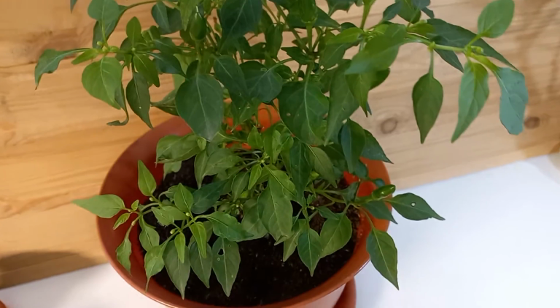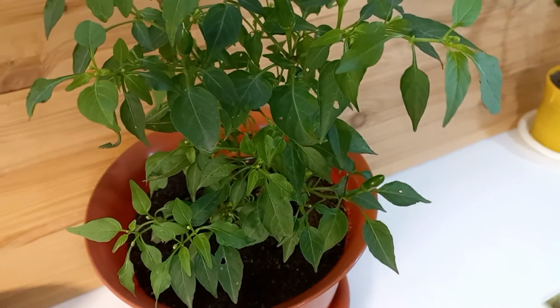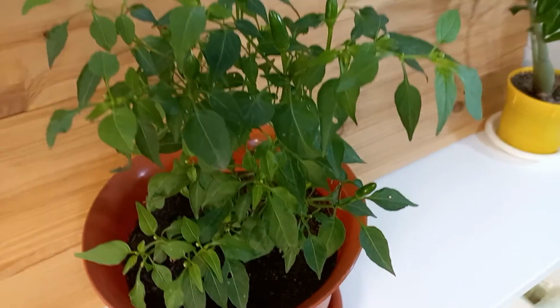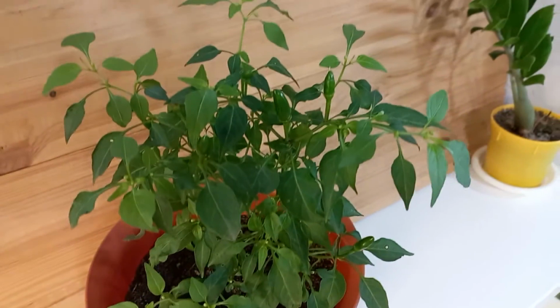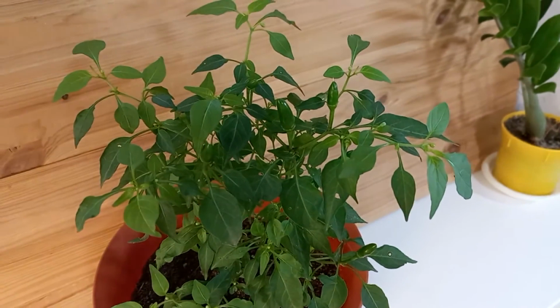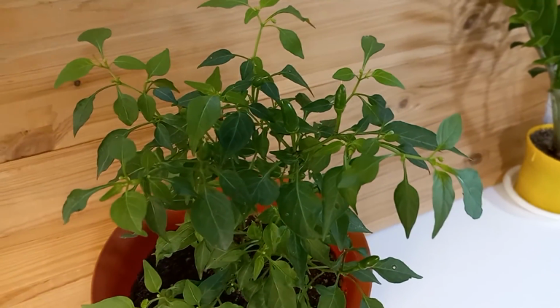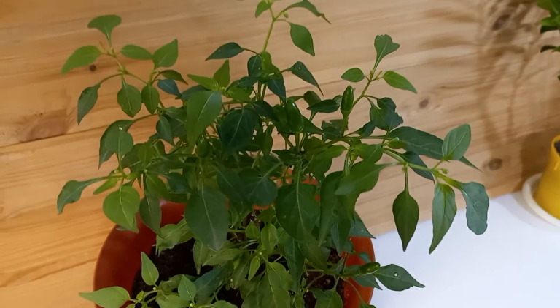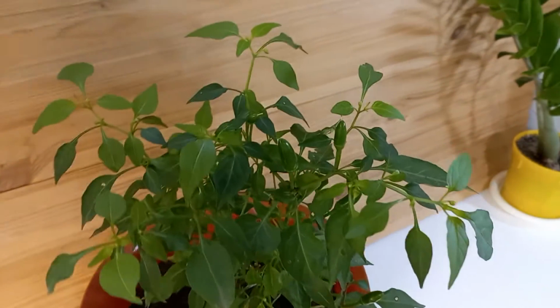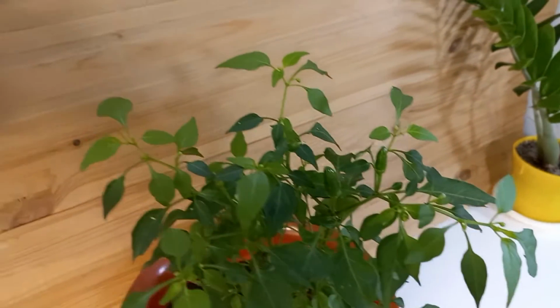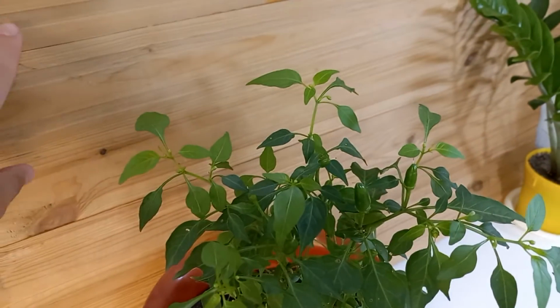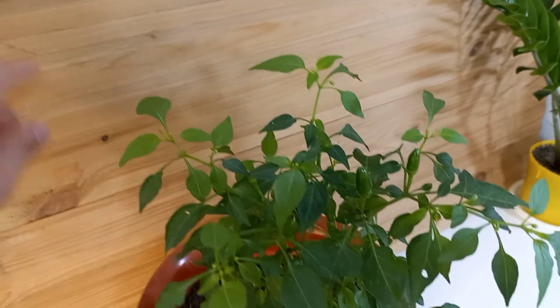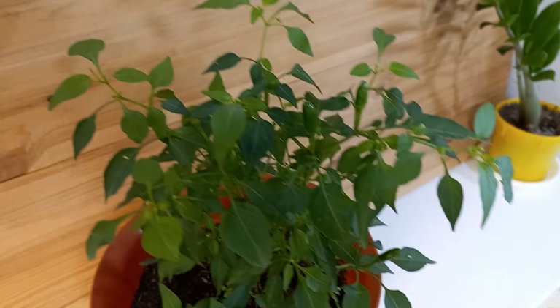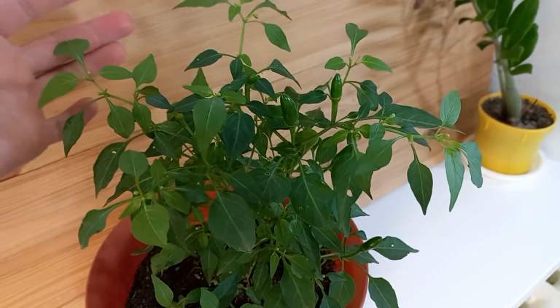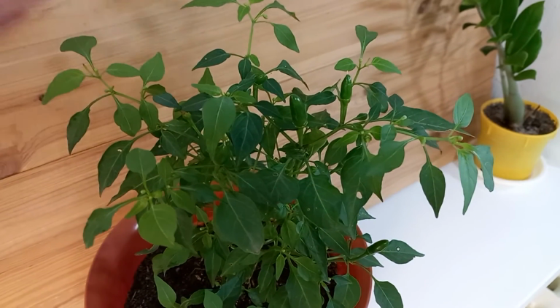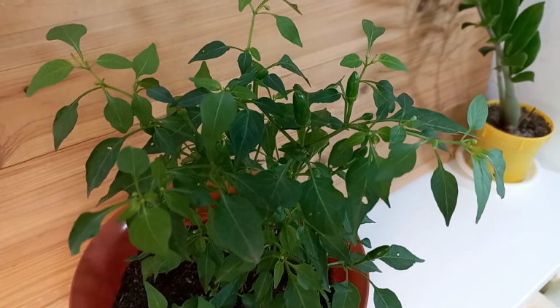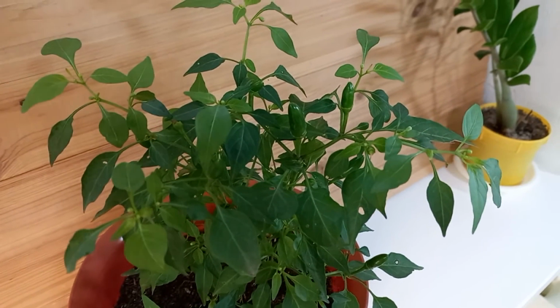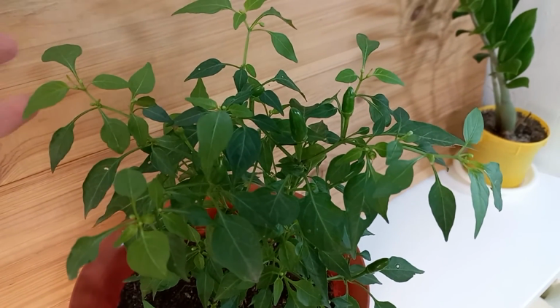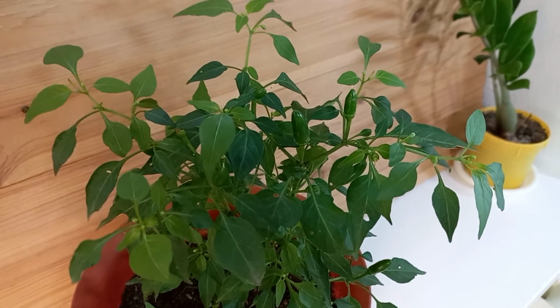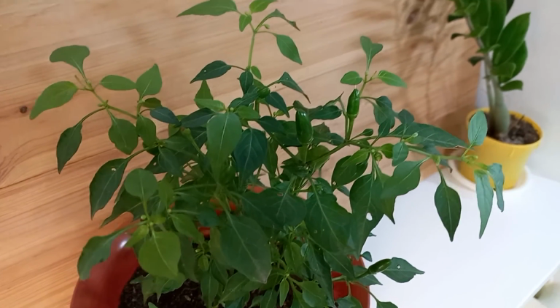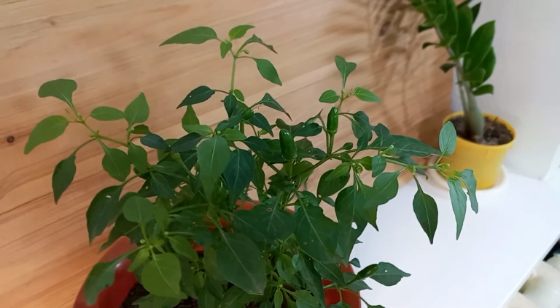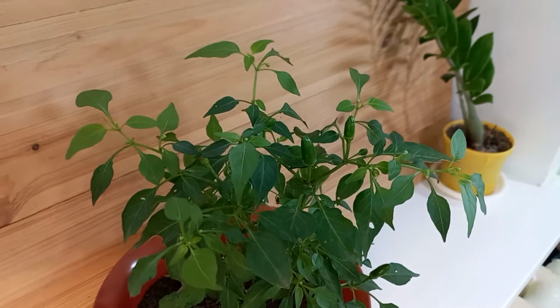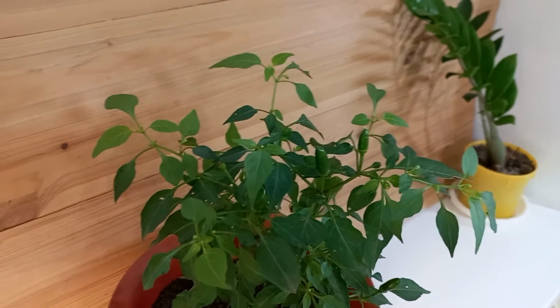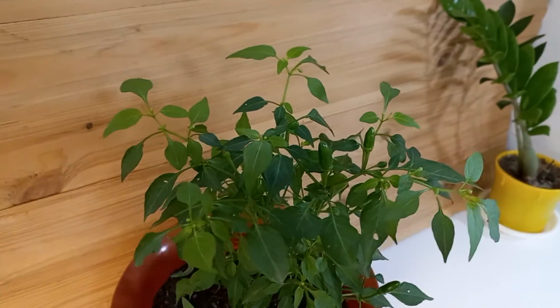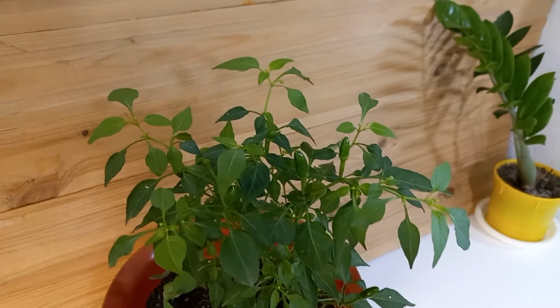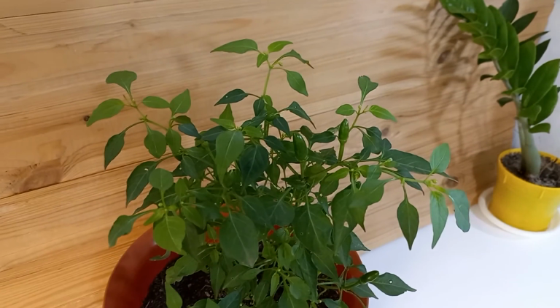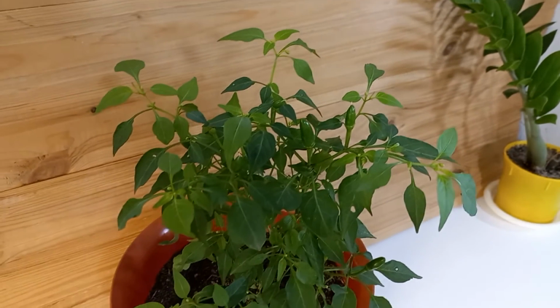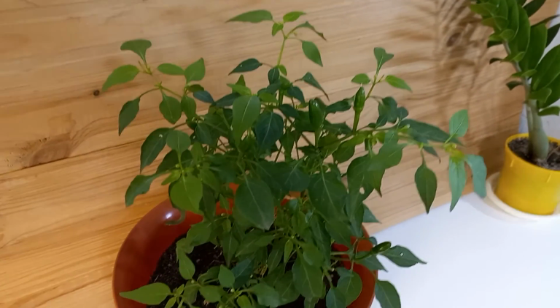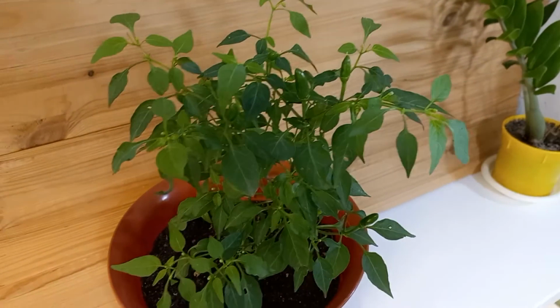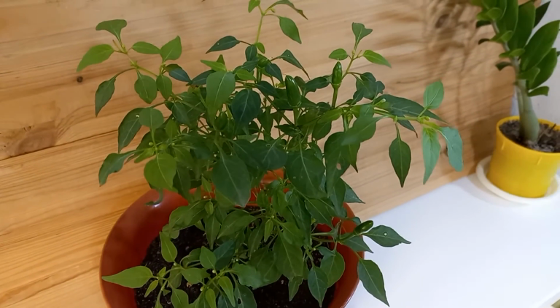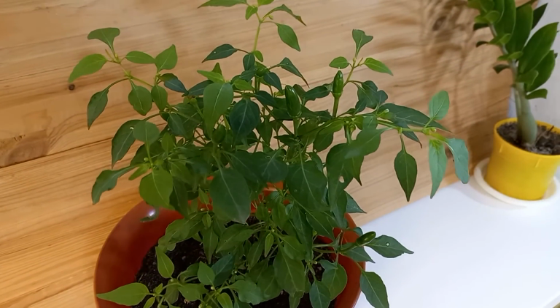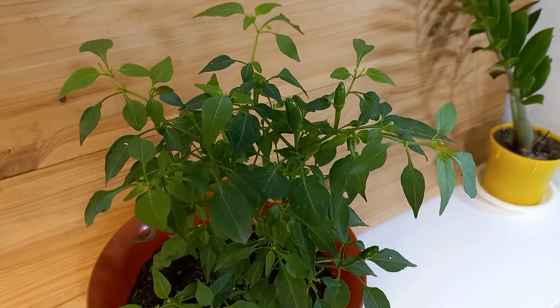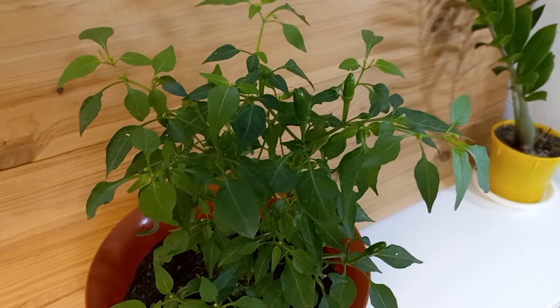Here when I'm filming I put this wood to be more contrasted for the shot. Then I will remove it — it will be lighter here. And we will see how it will grow.